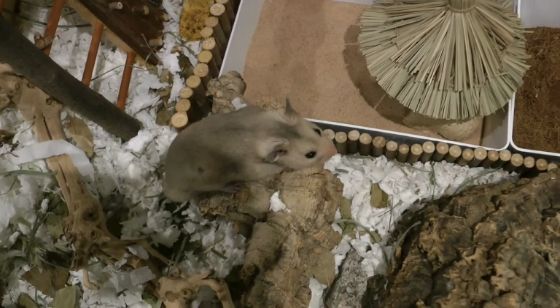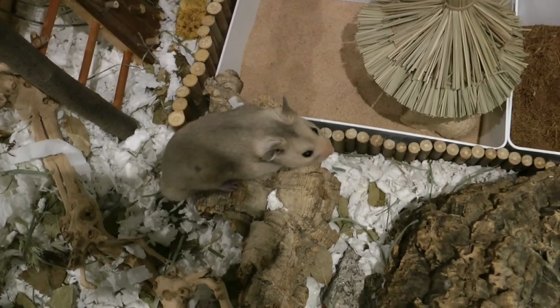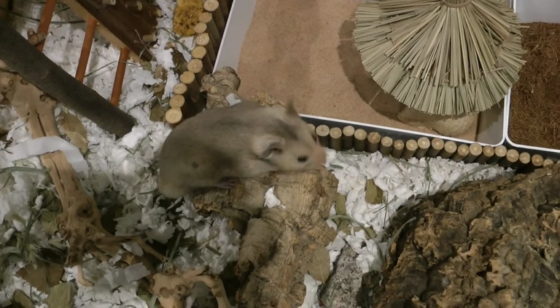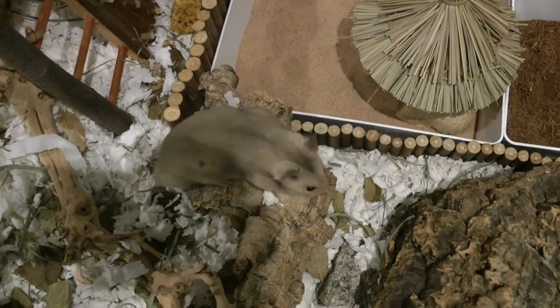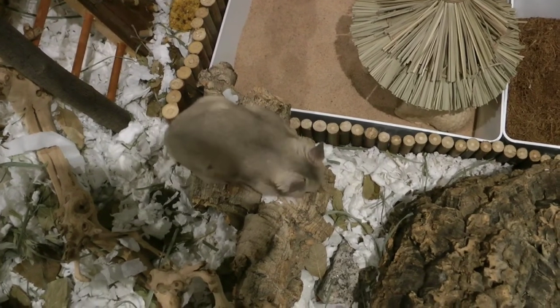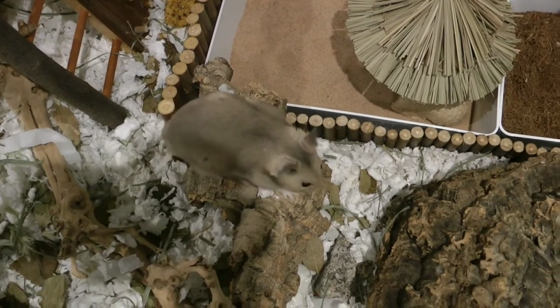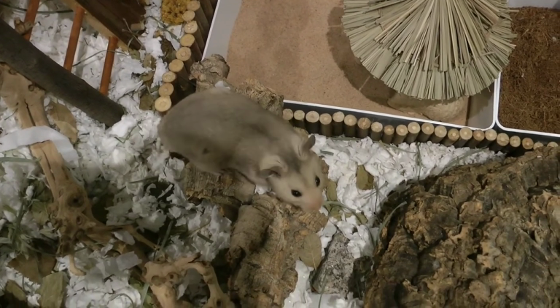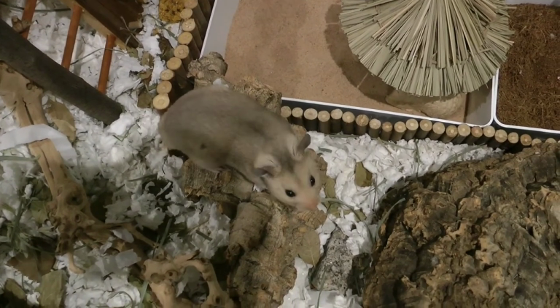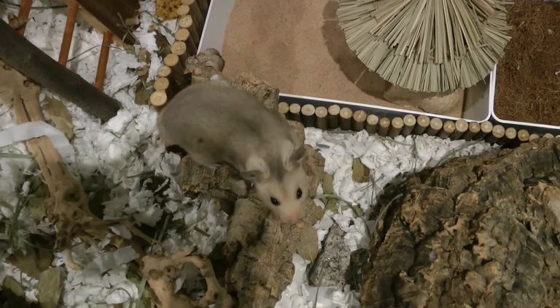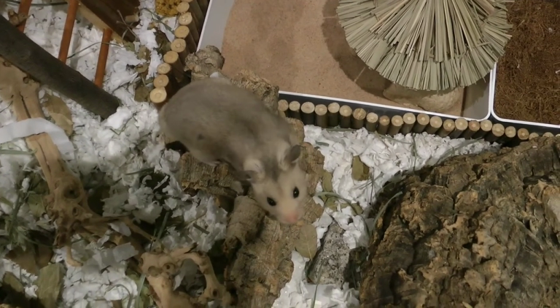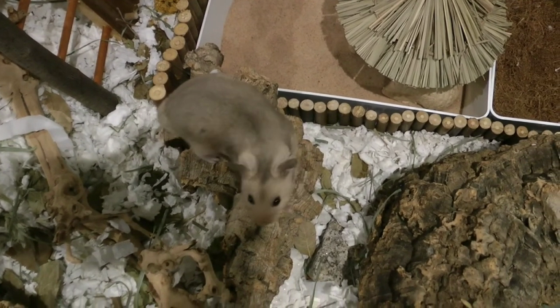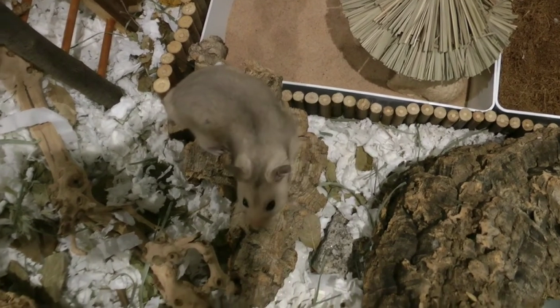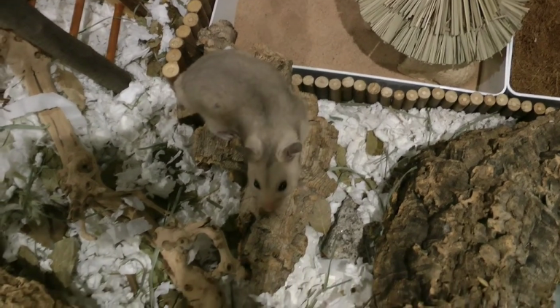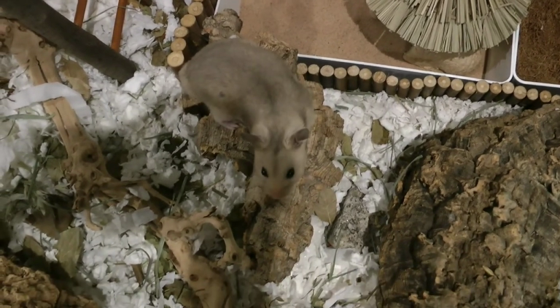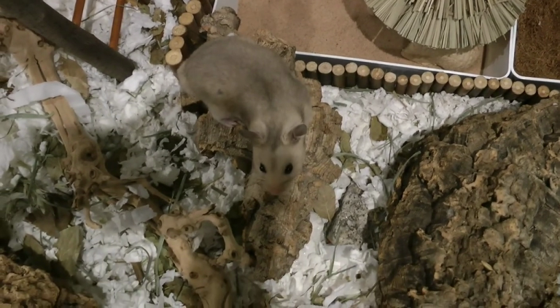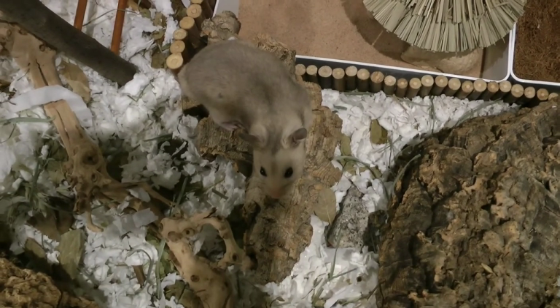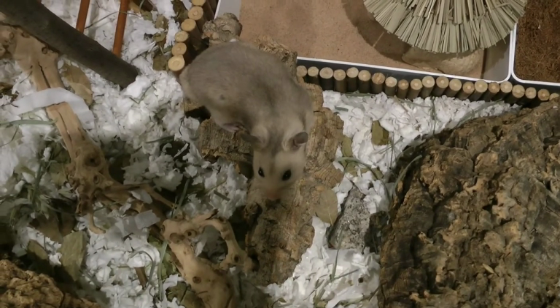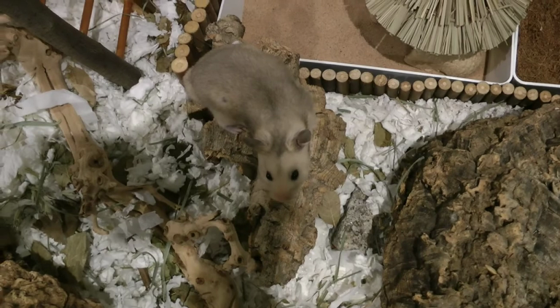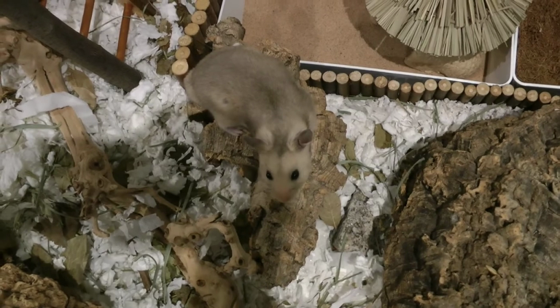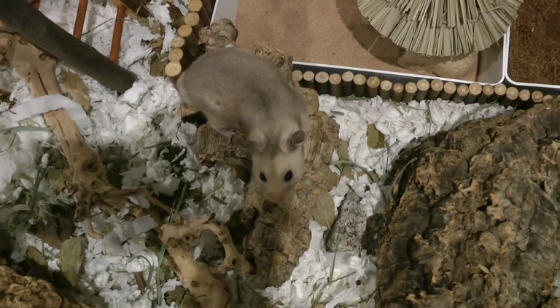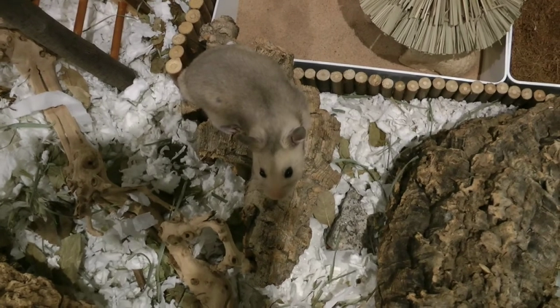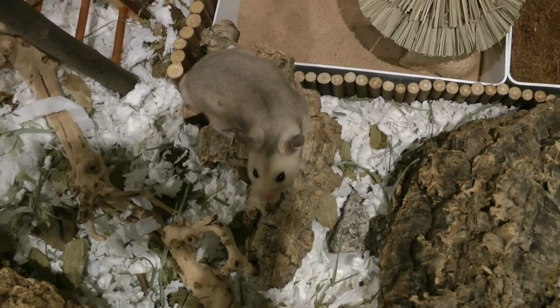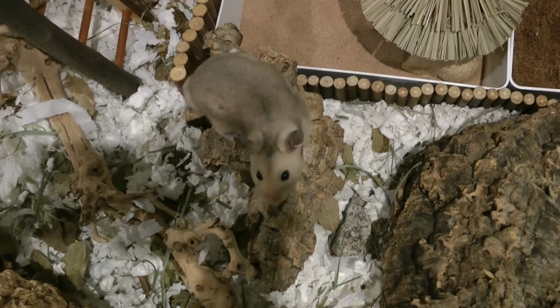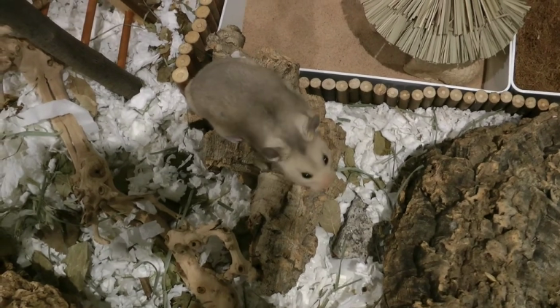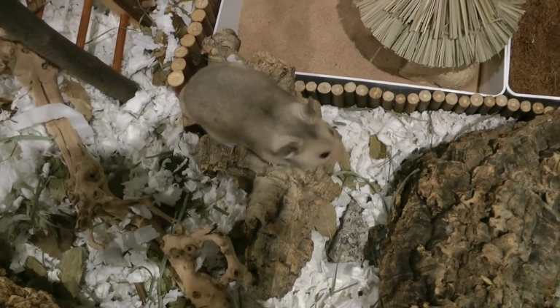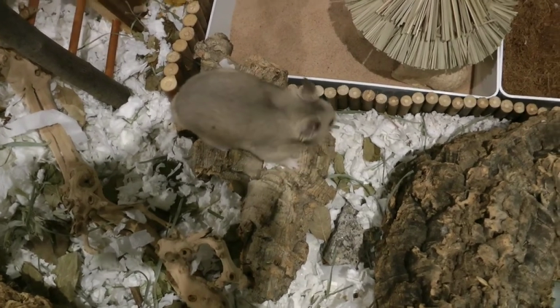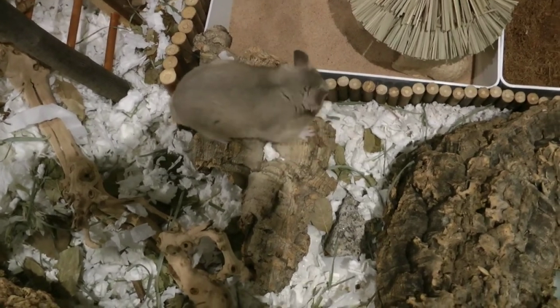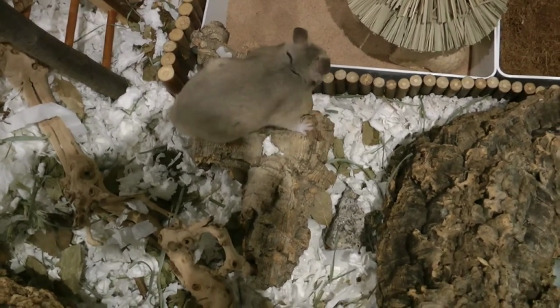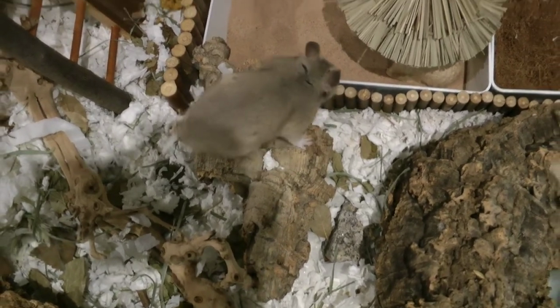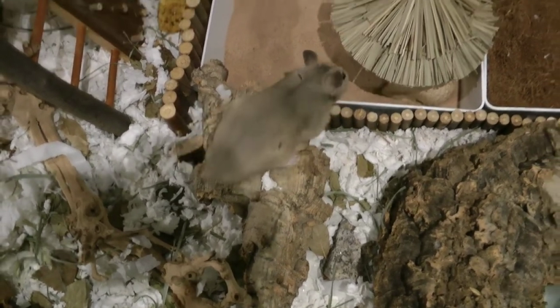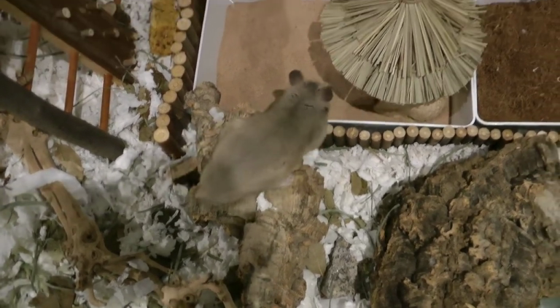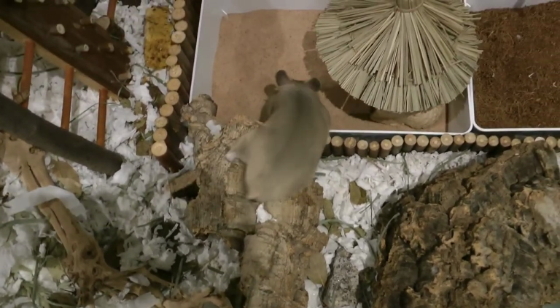Make sure the container for the sand is quite large so you can include a hideout. This makes your hamster feel safe and secure and they are more likely to use it.